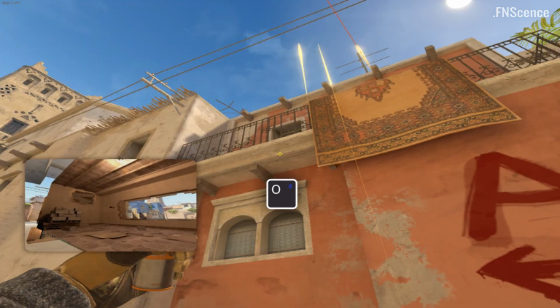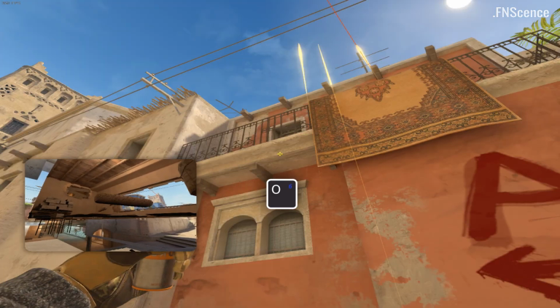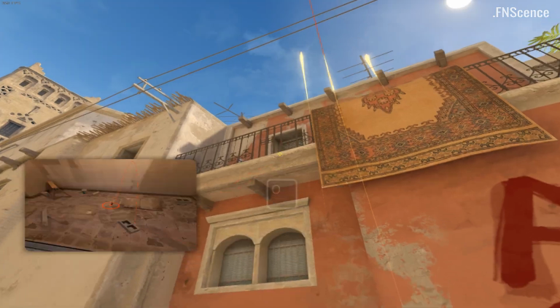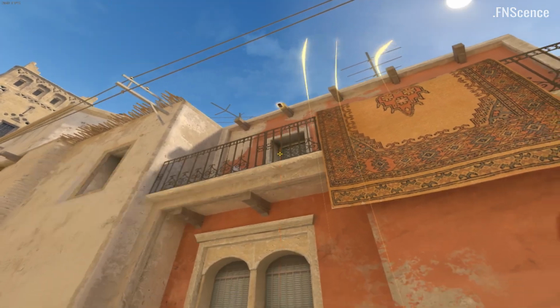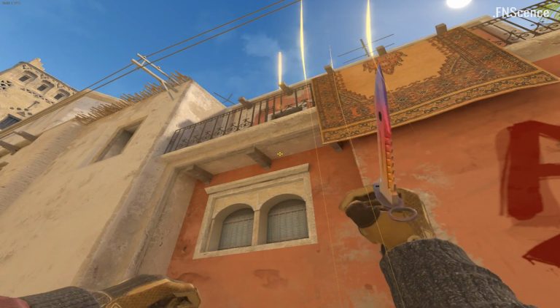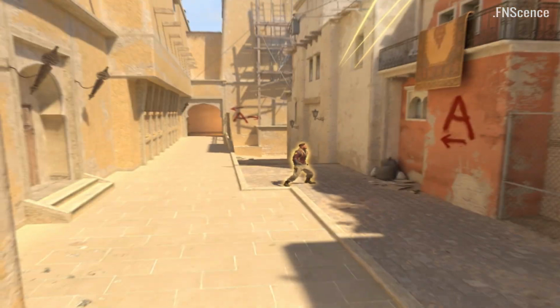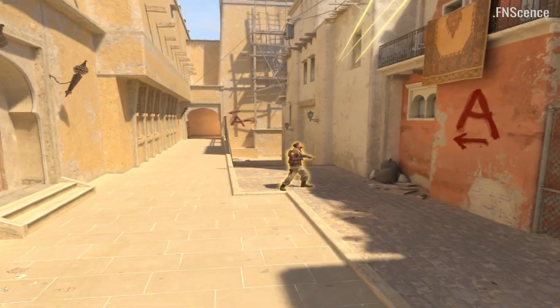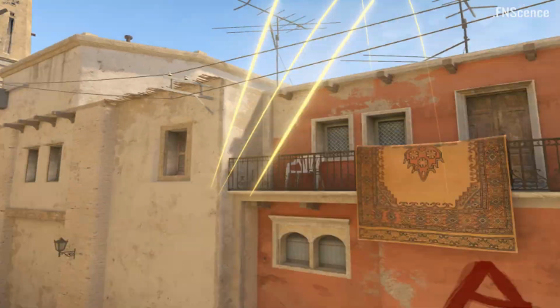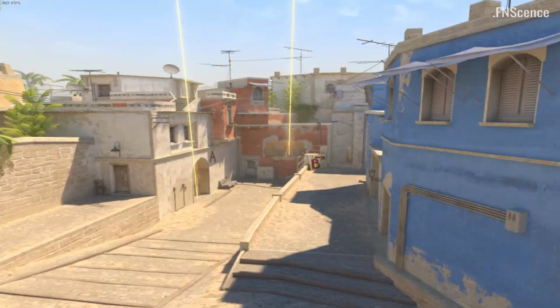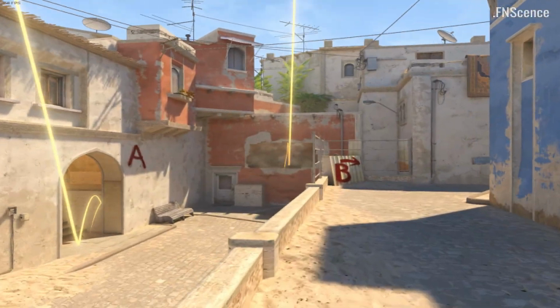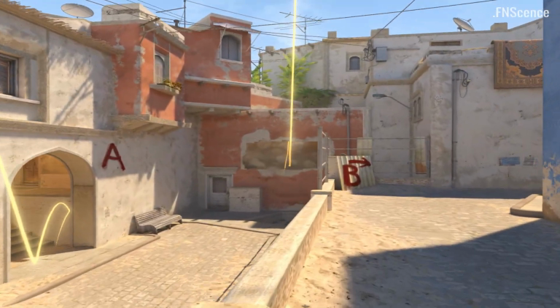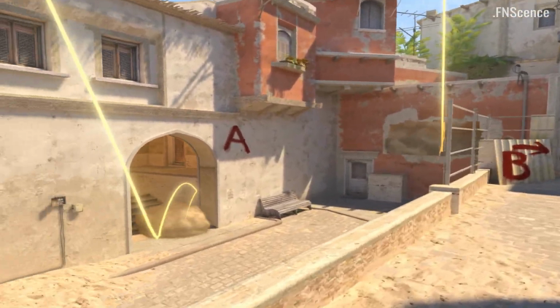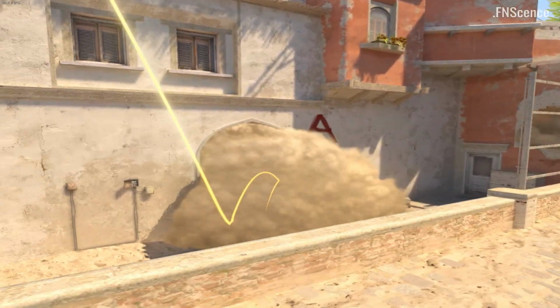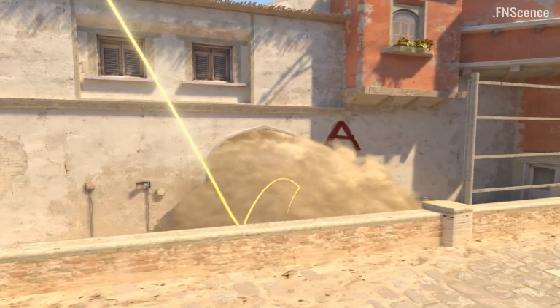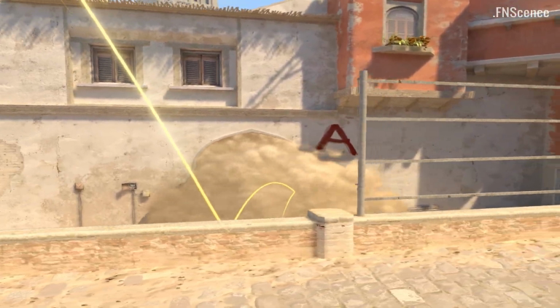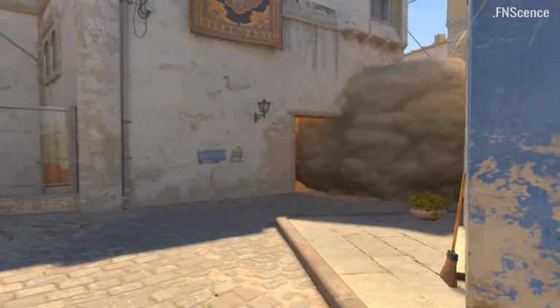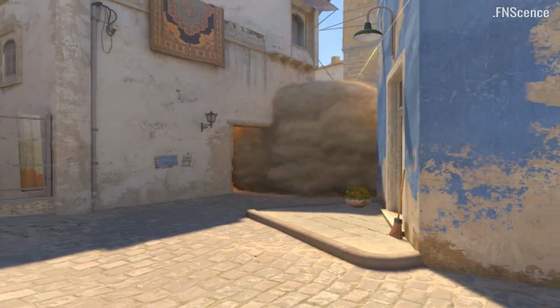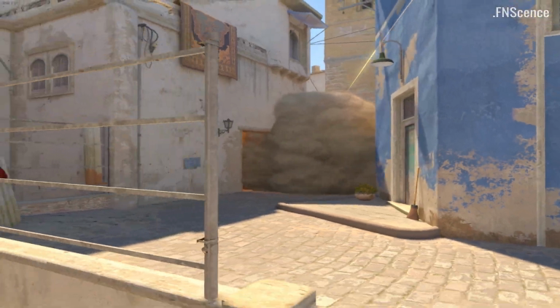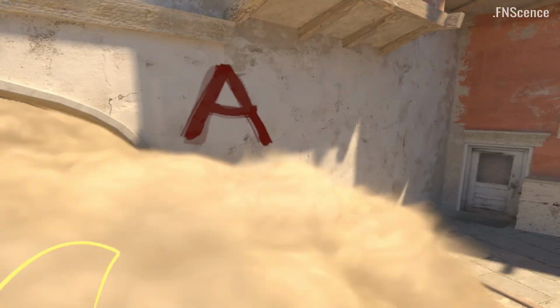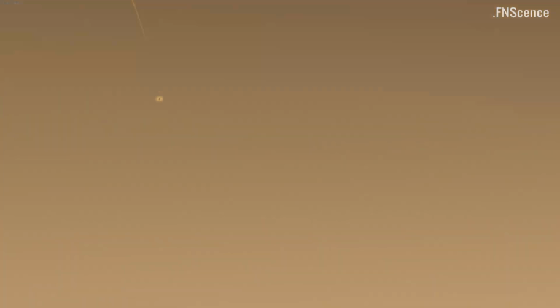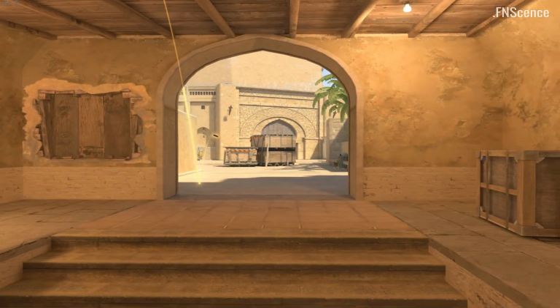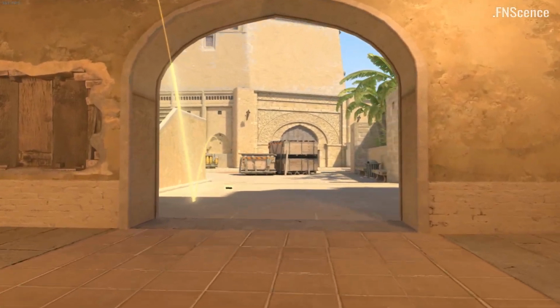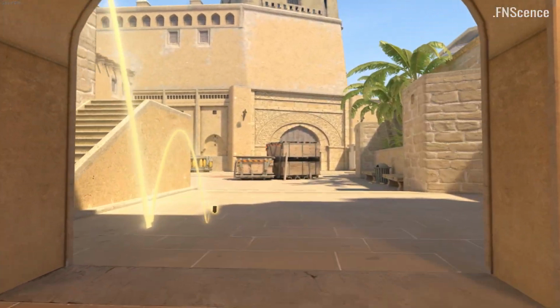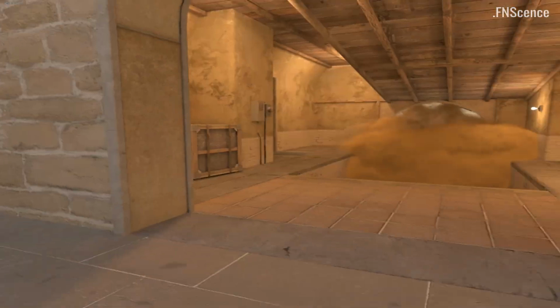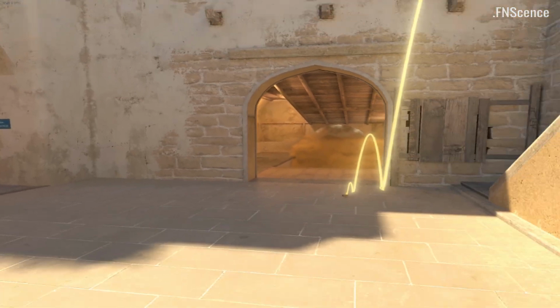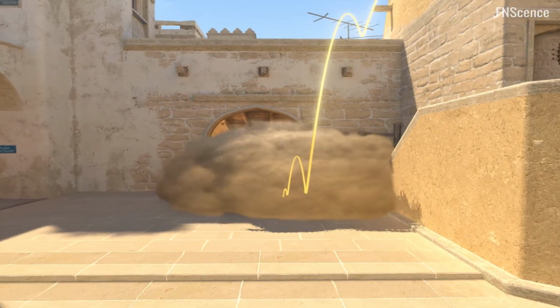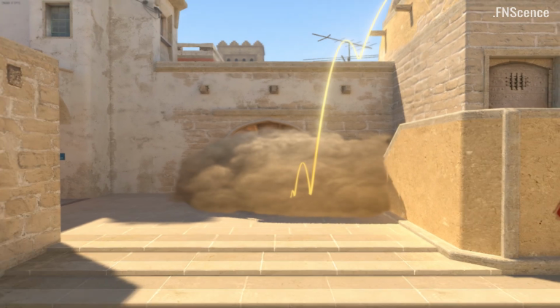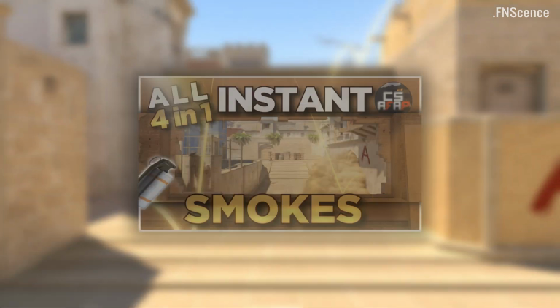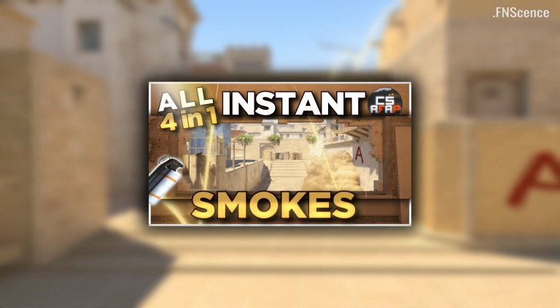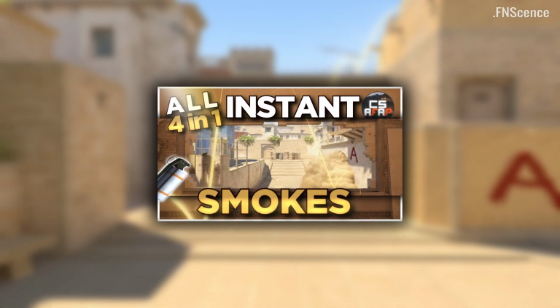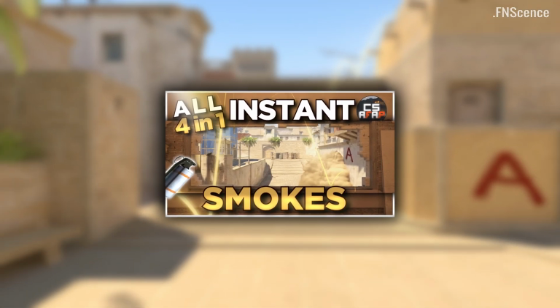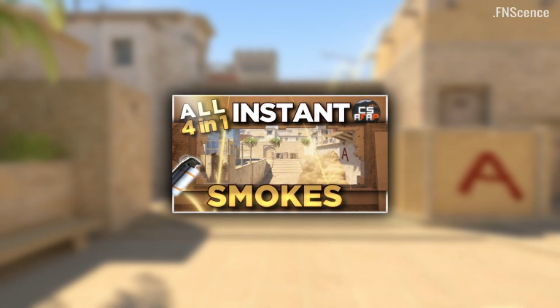Each spawn has four smoke lineups saved. The first is always the W Jump Throw Window smoke, followed by Connector and B Short smokes, both being normal jump throws. The last one is a W Jump Throw Topcon smoke. Each of these lineups is shown in this video in detail.